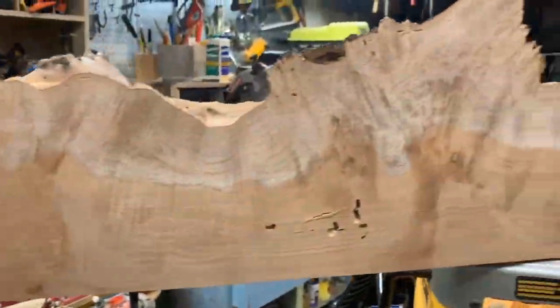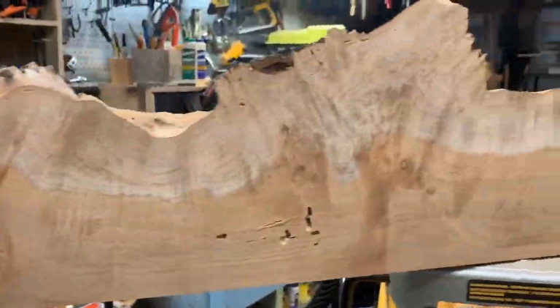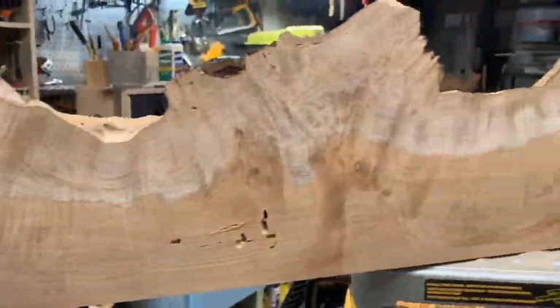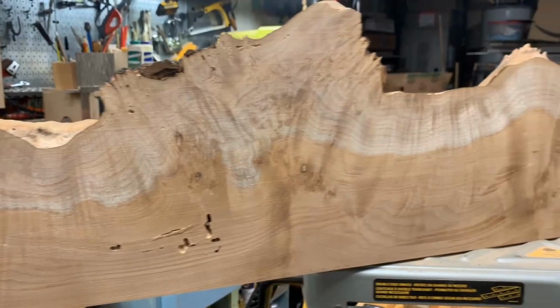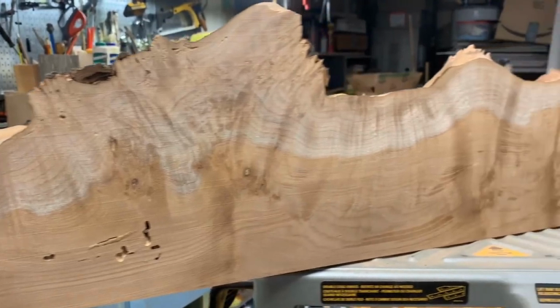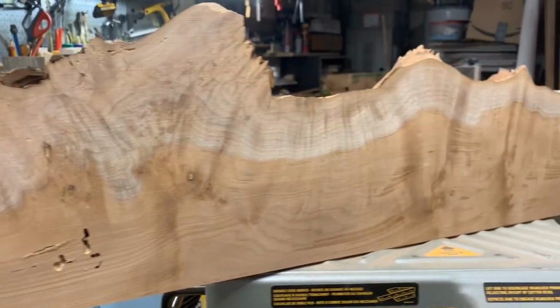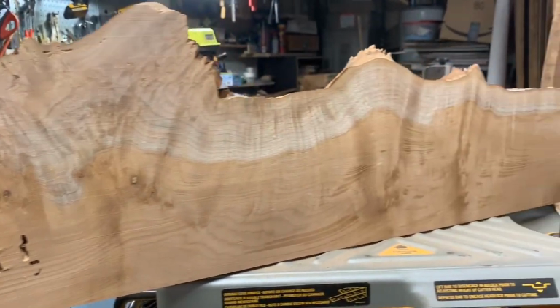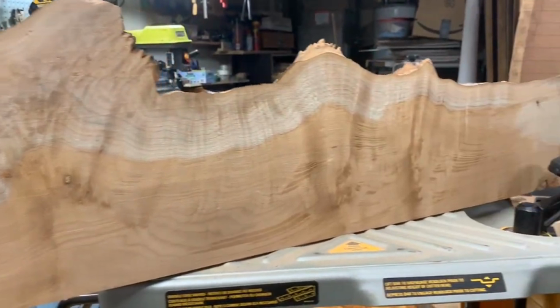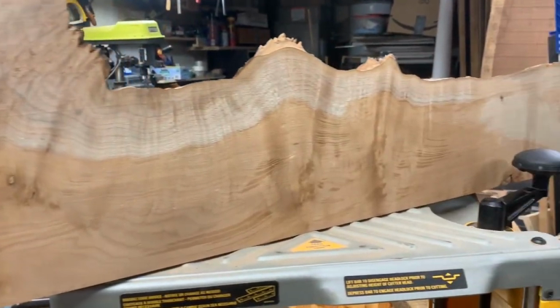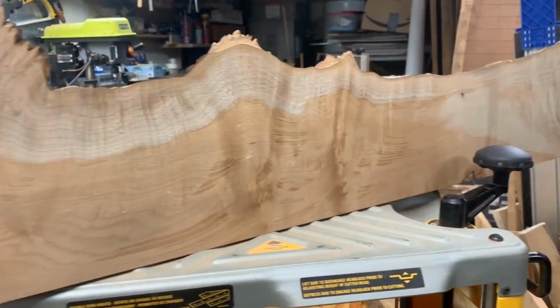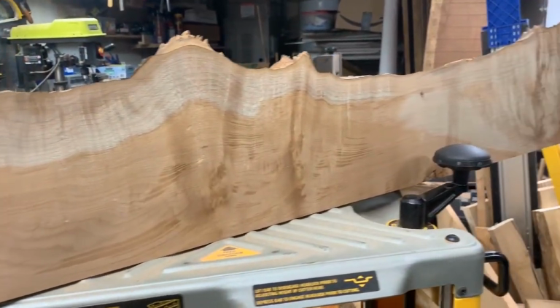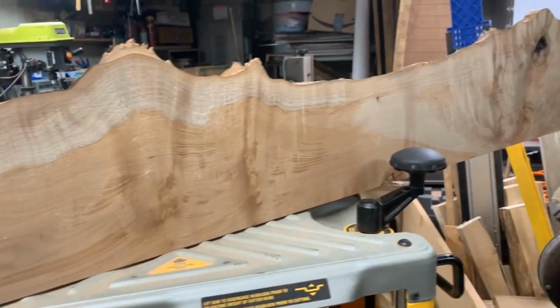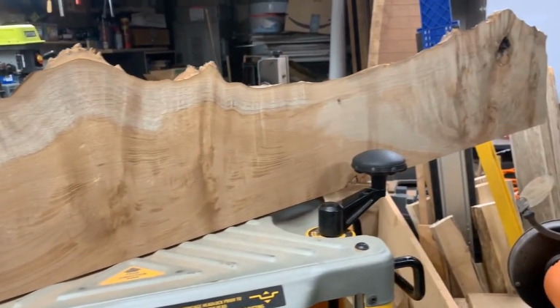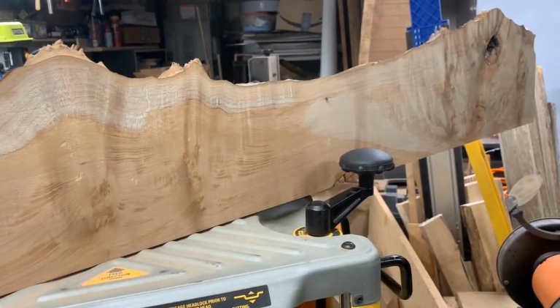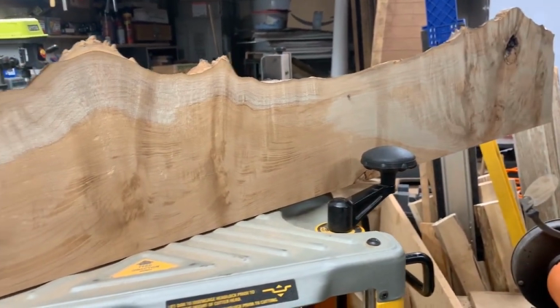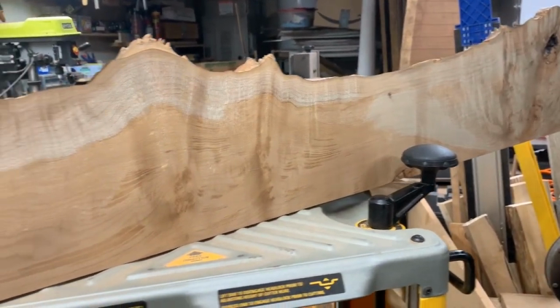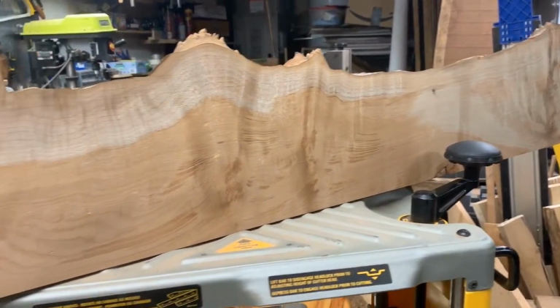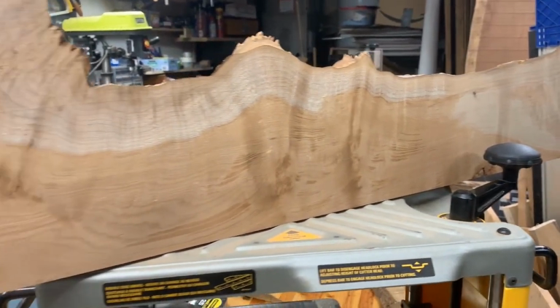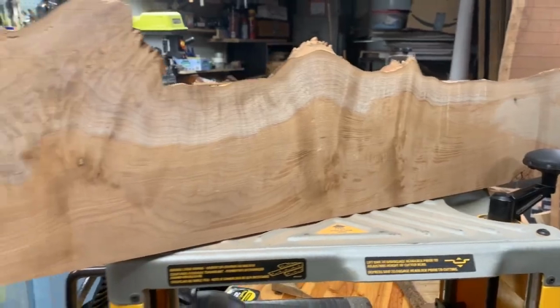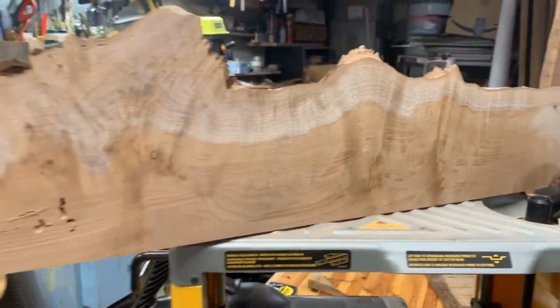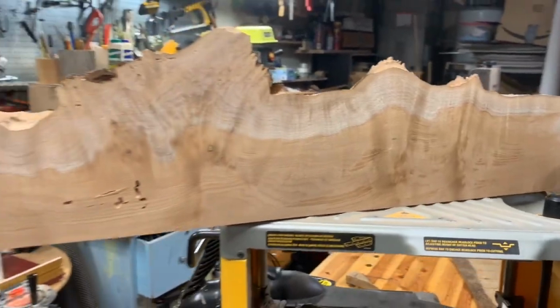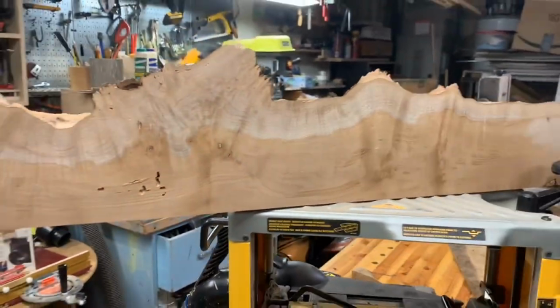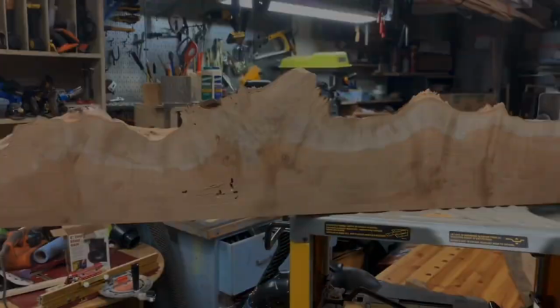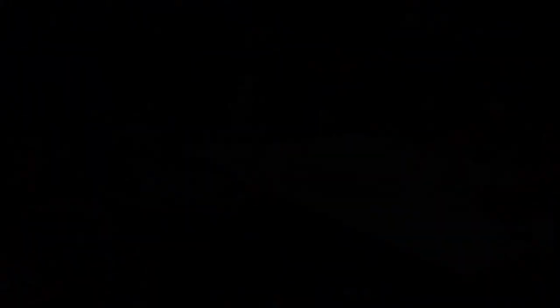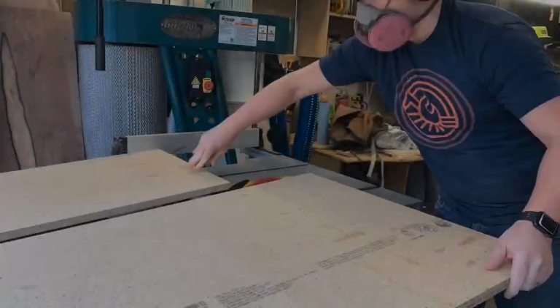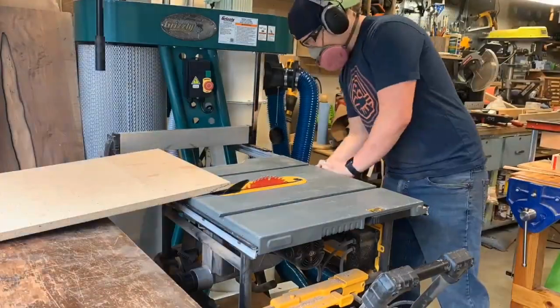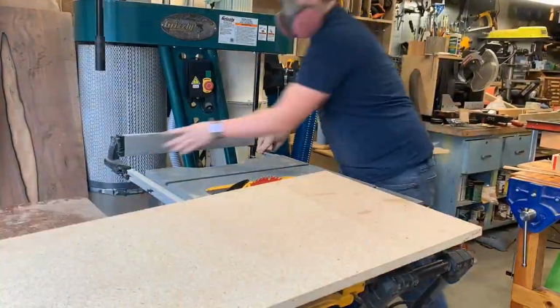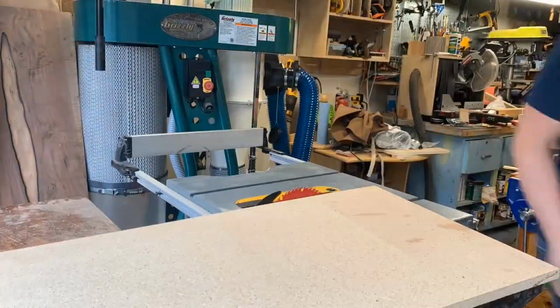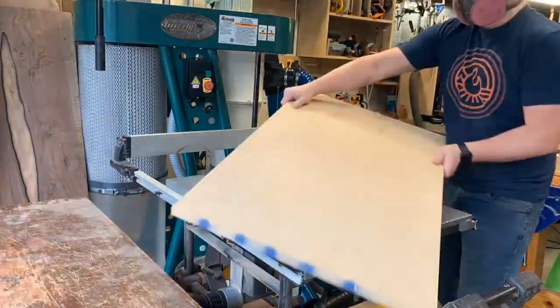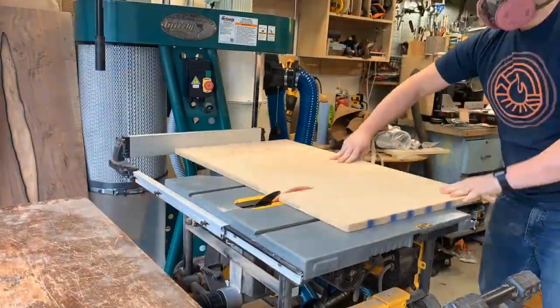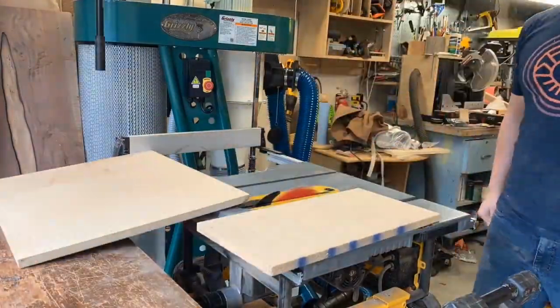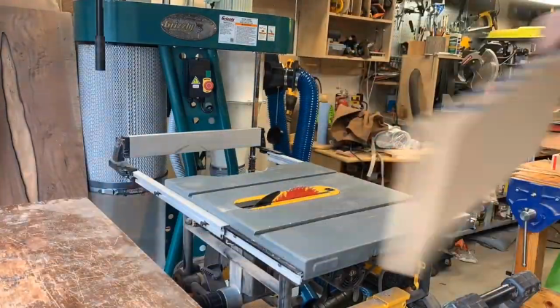You got to start off with a great piece of wood — a great slab. You want some character, live edge, and this one had that. We got some sapwood contrast, a lot of figure. So it was a great piece to start with.